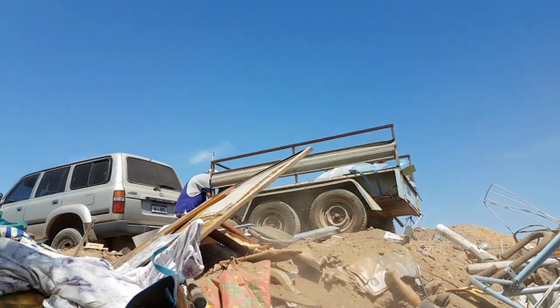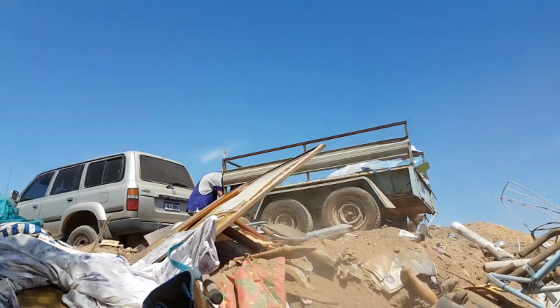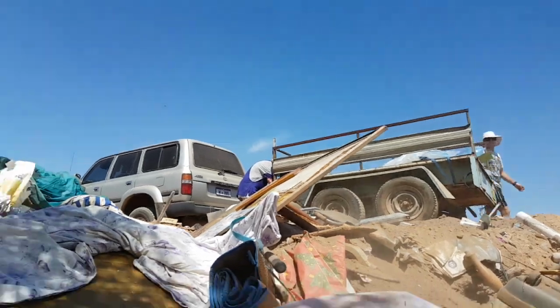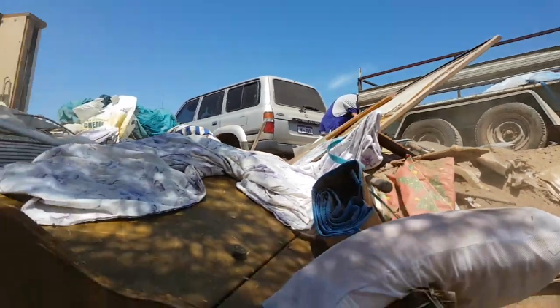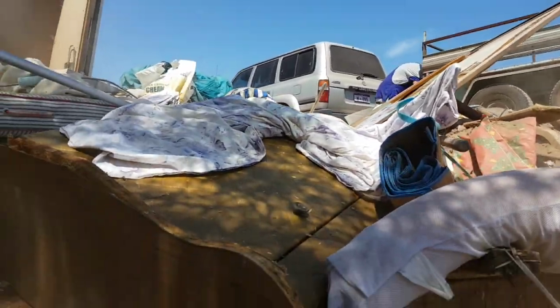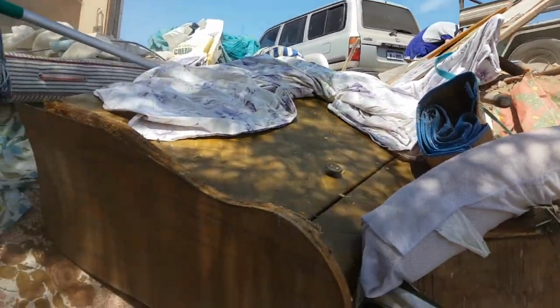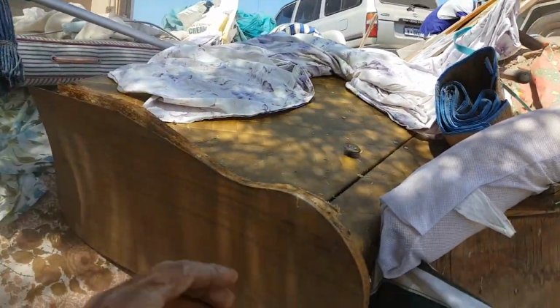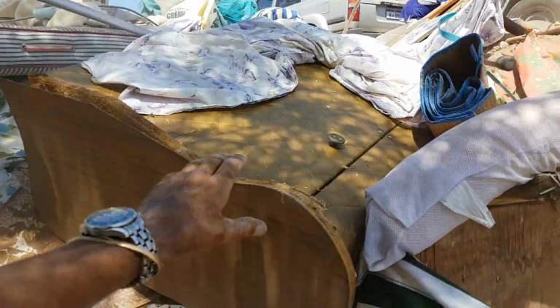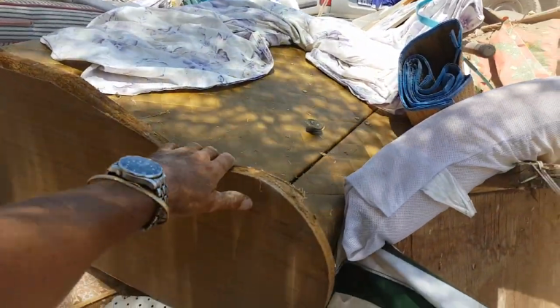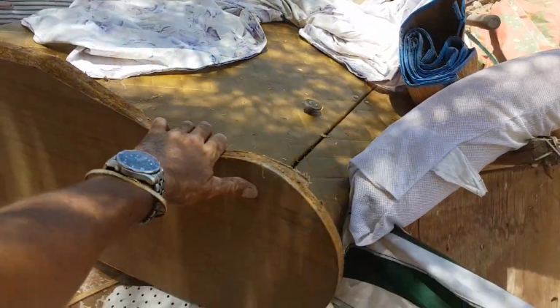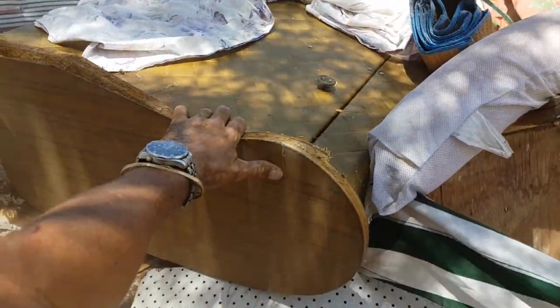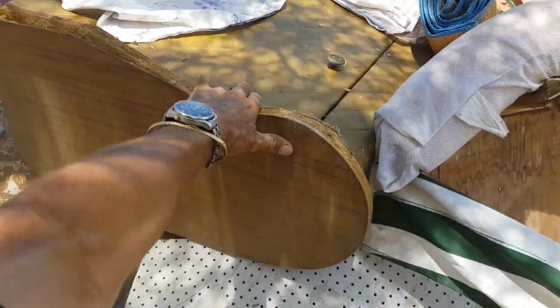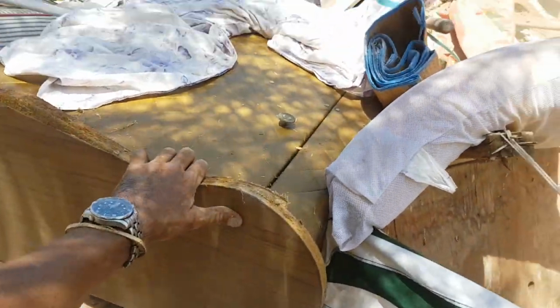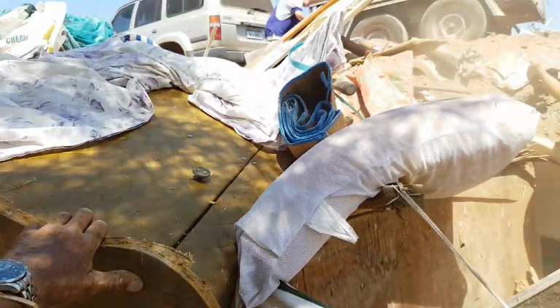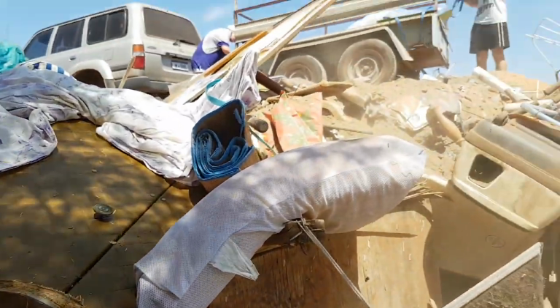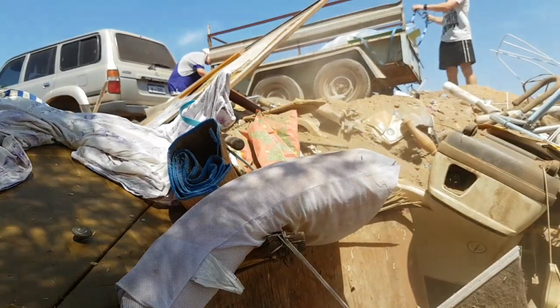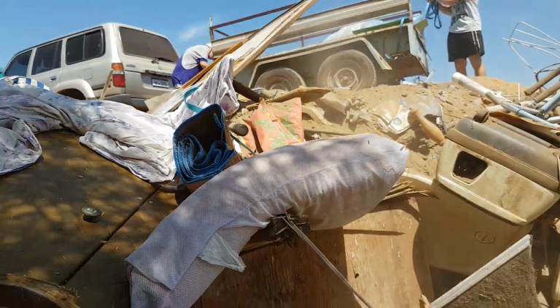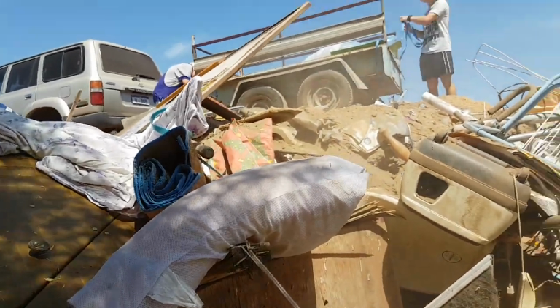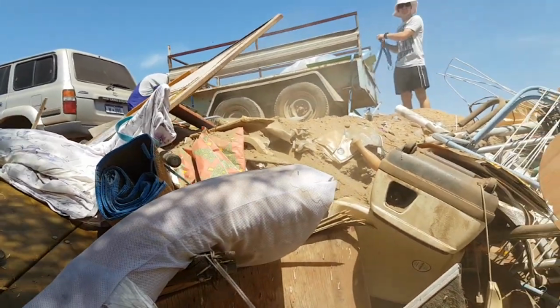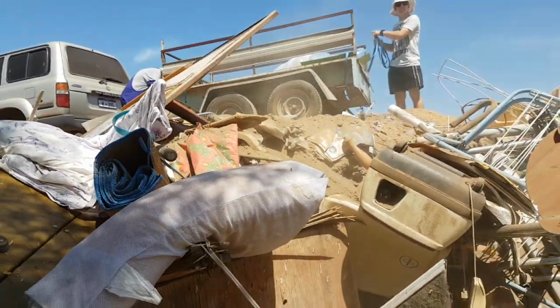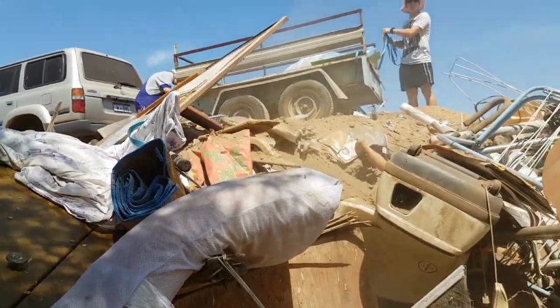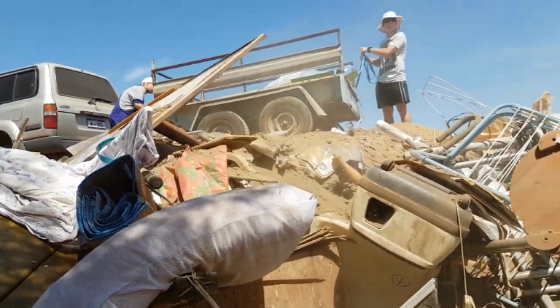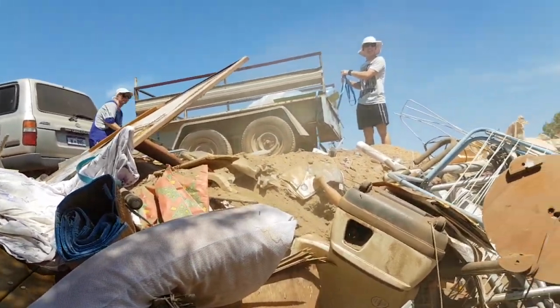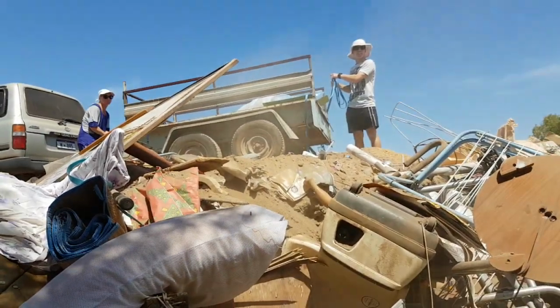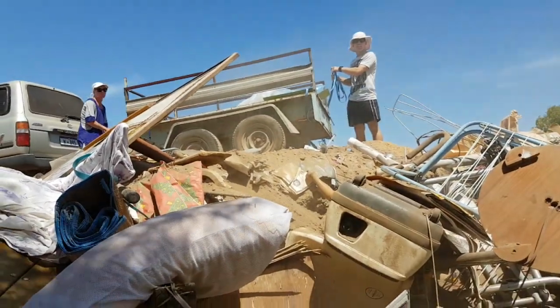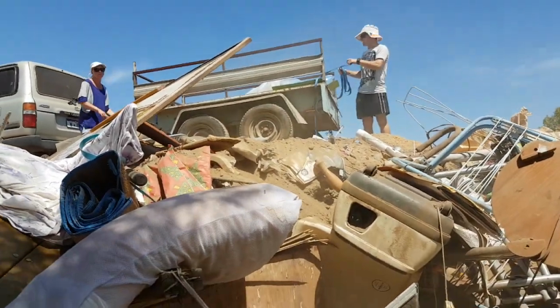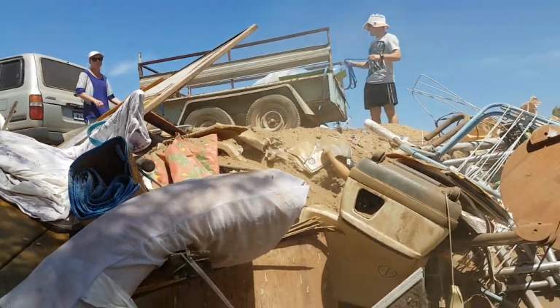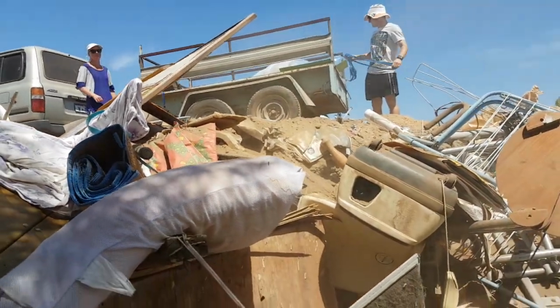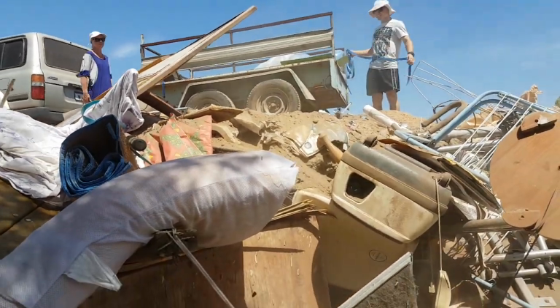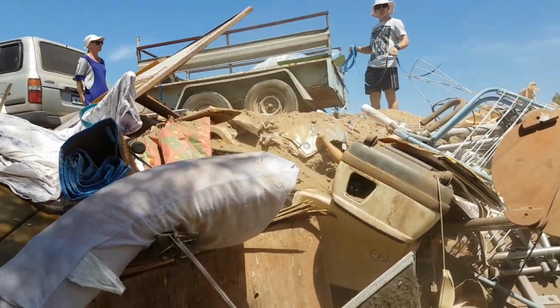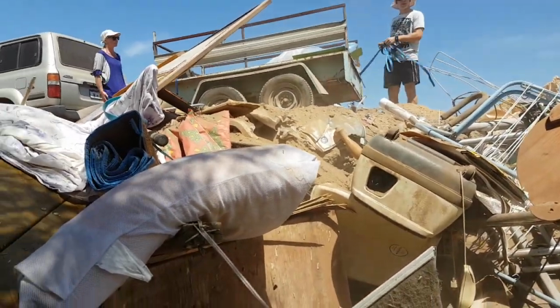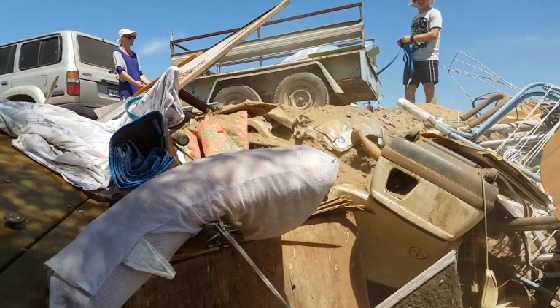G'day guys, back again fellas. G'day mate. Got any treasures there for me? Mainly just cardboard mate.